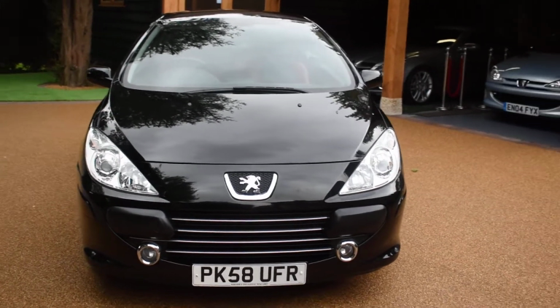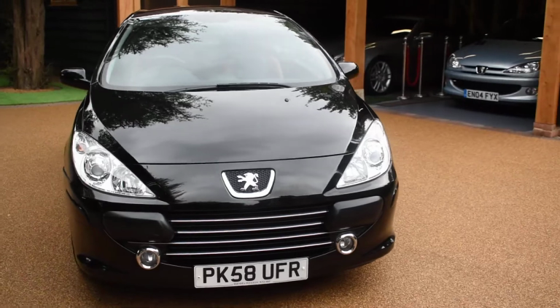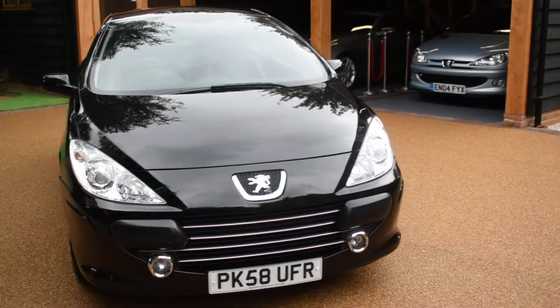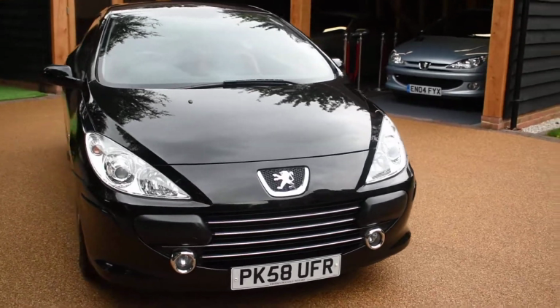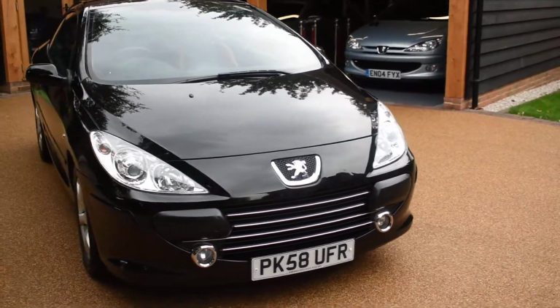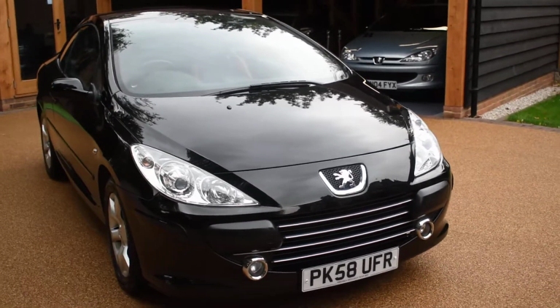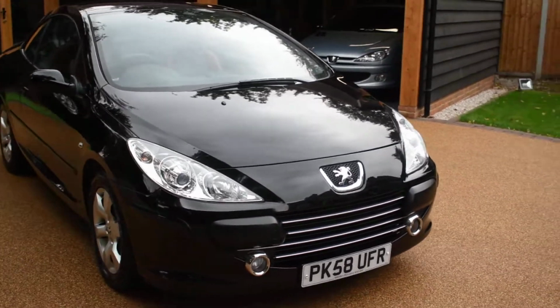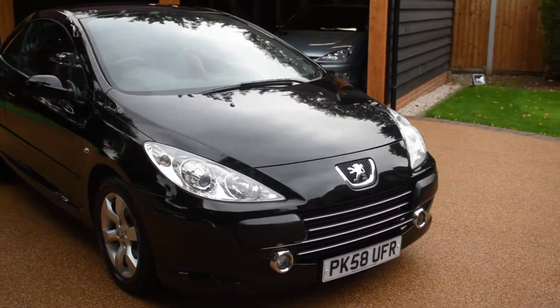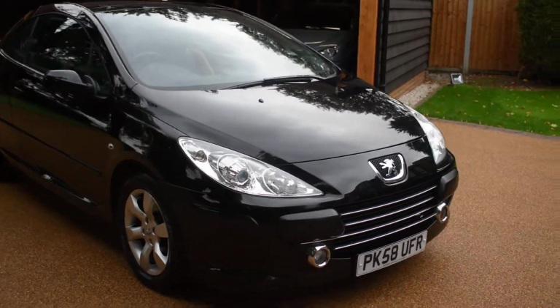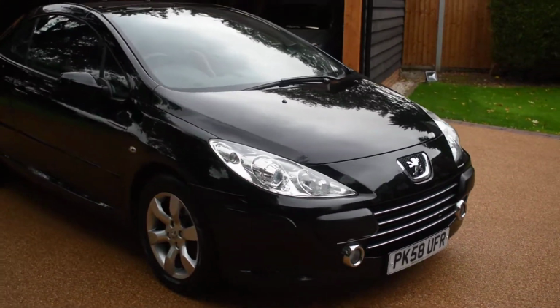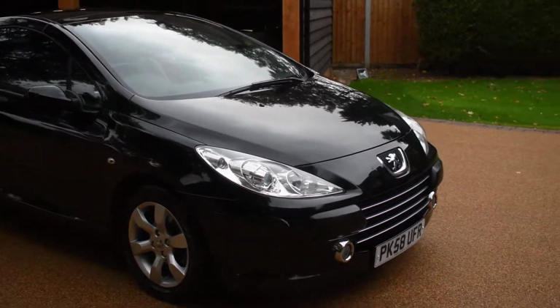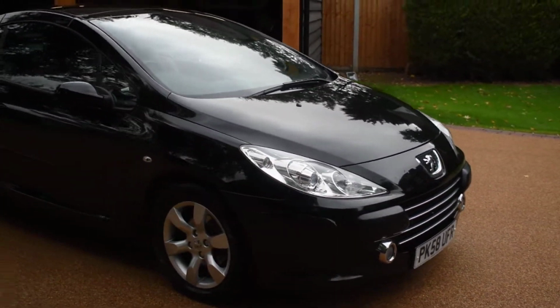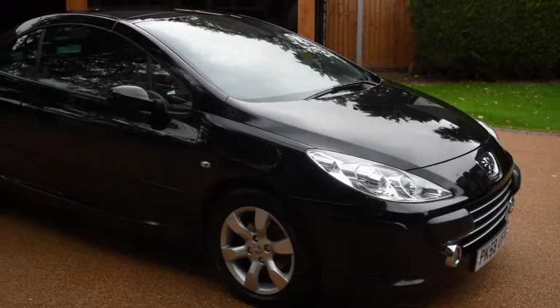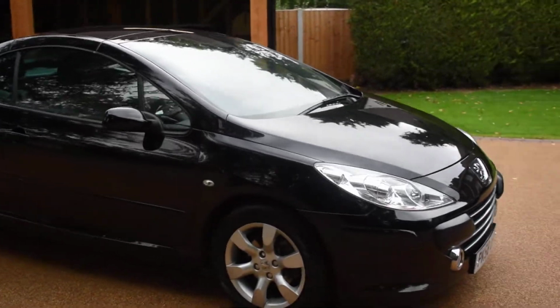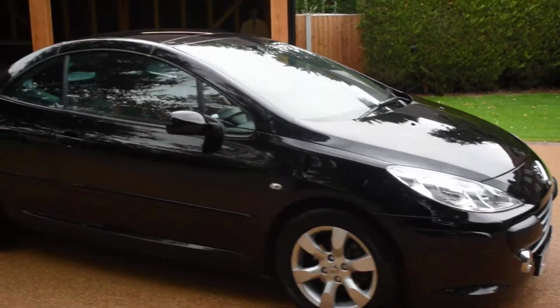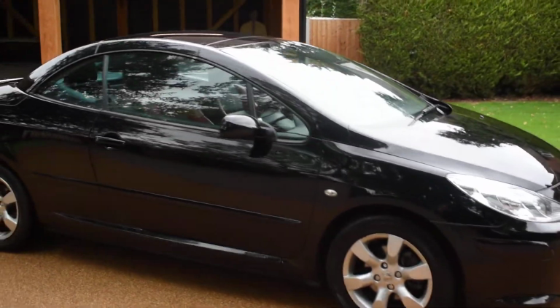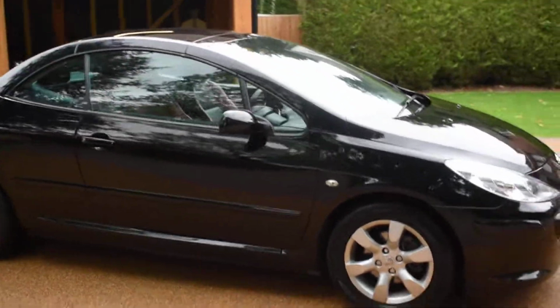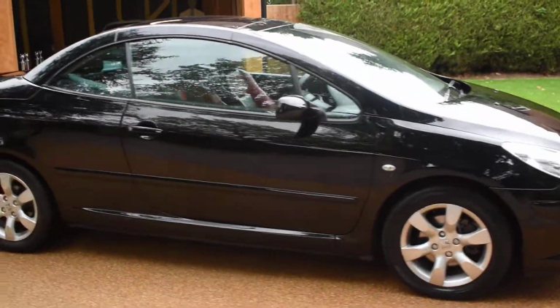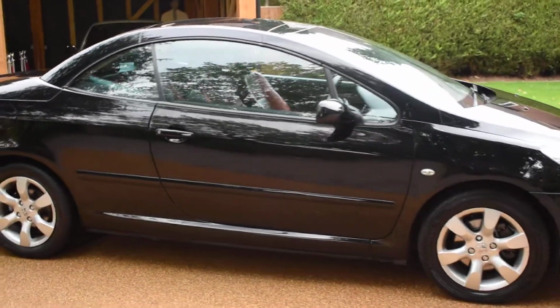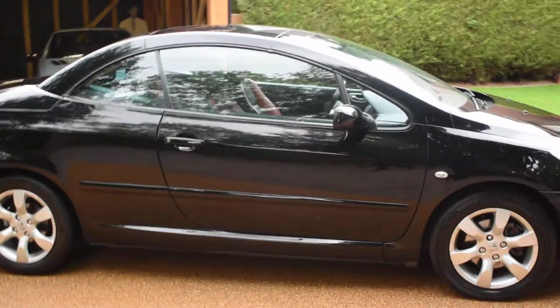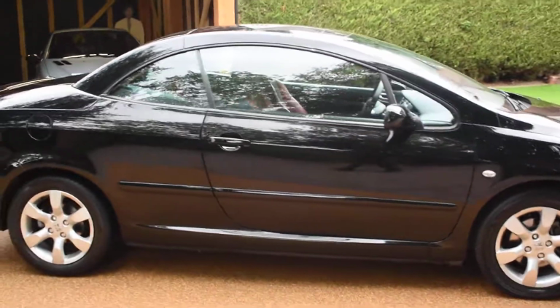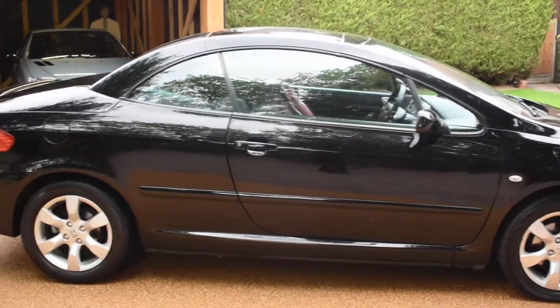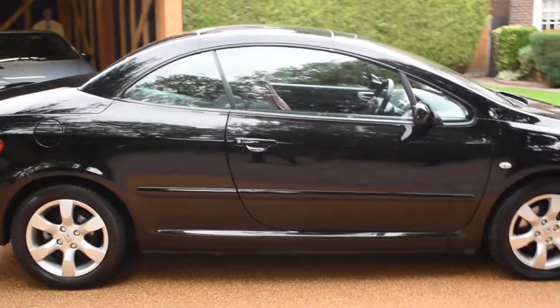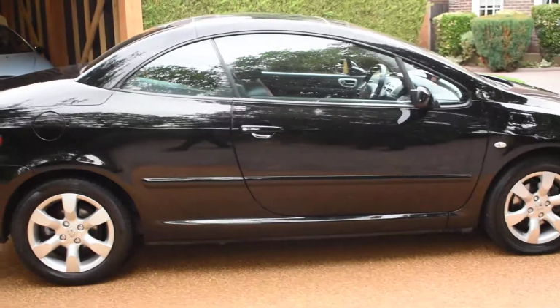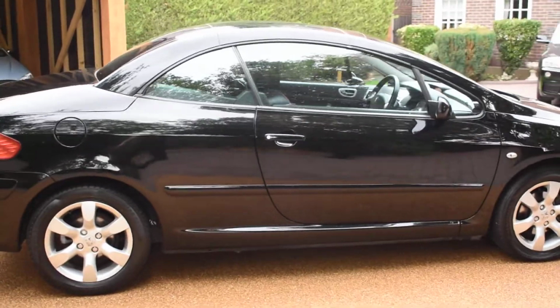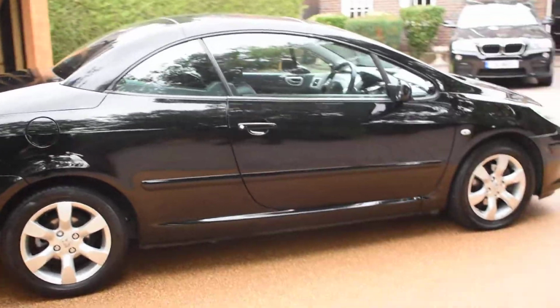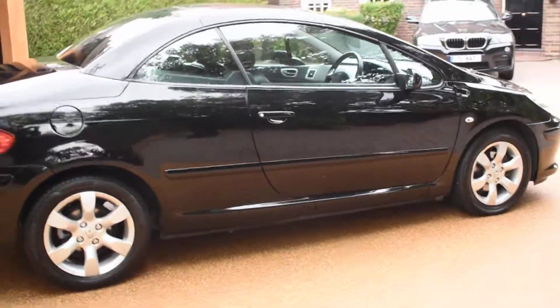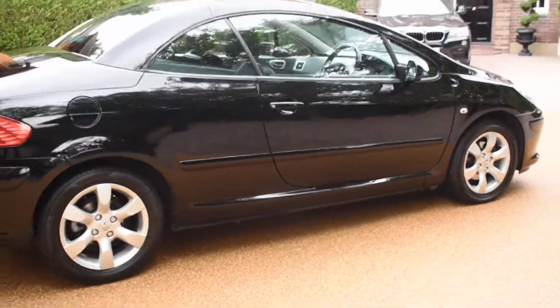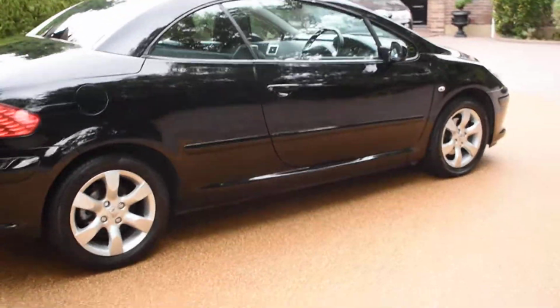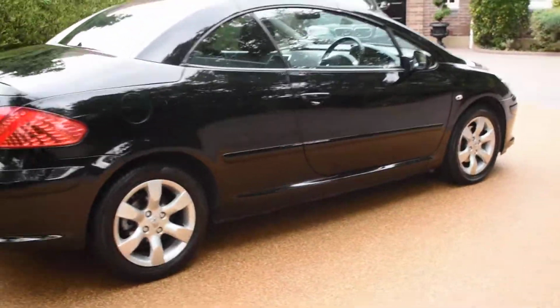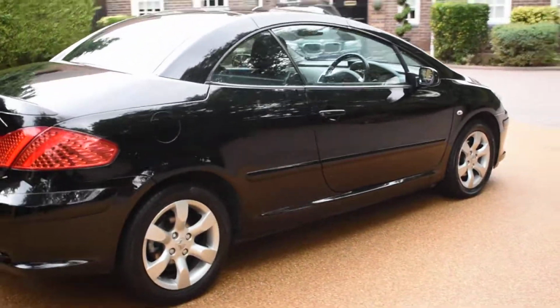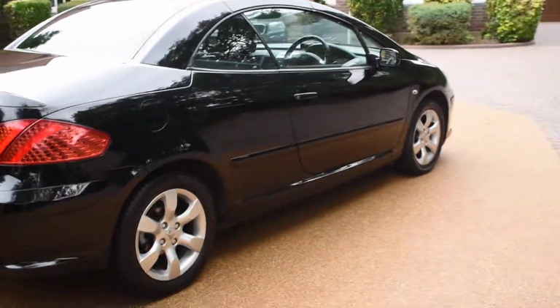This car is in superb condition. It's only covered 43,000 miles and it comes with a service history and five Peugeot stamps in the service book. It's come to us direct from a local main dealer, just taken in part exchange, and I'm just going to walk you round.